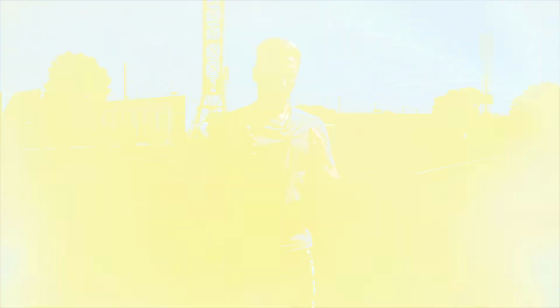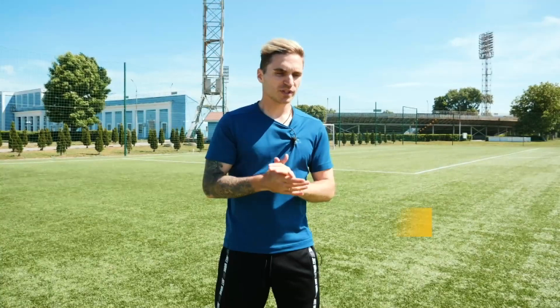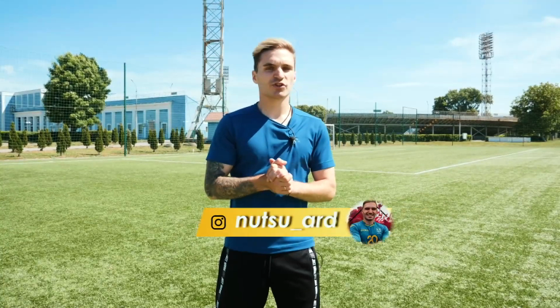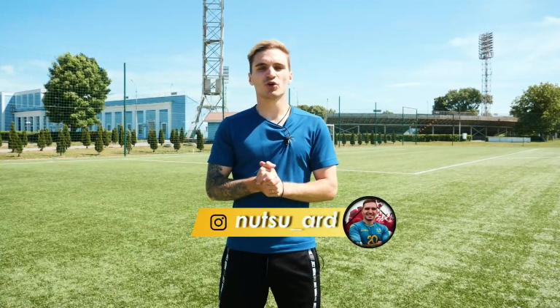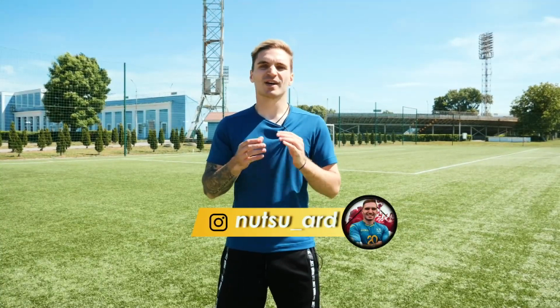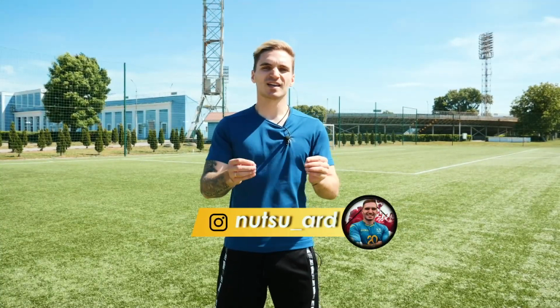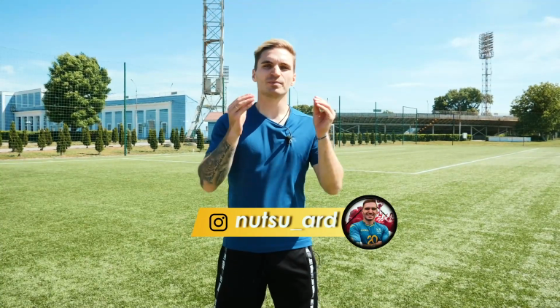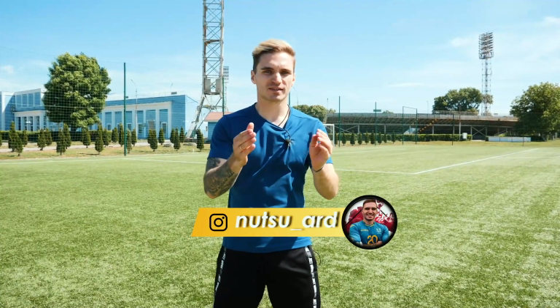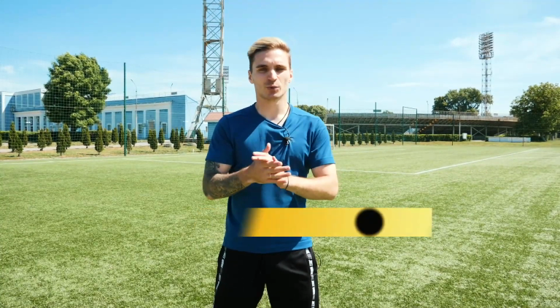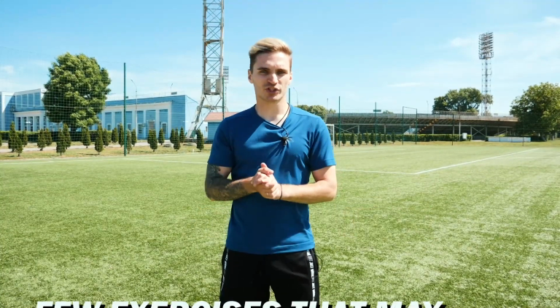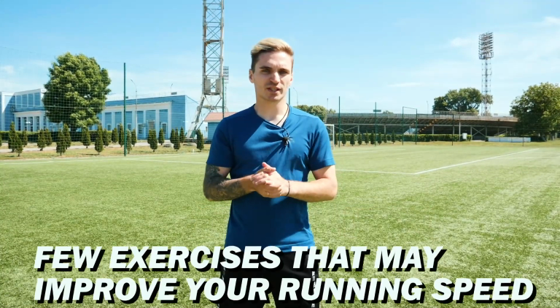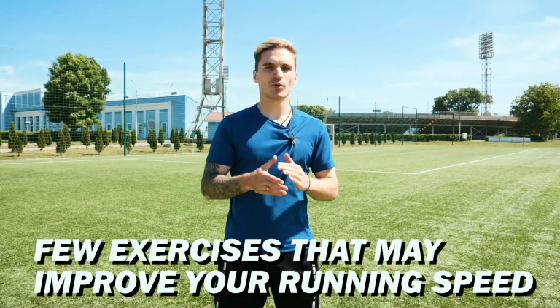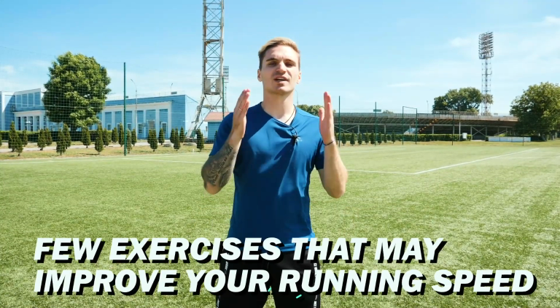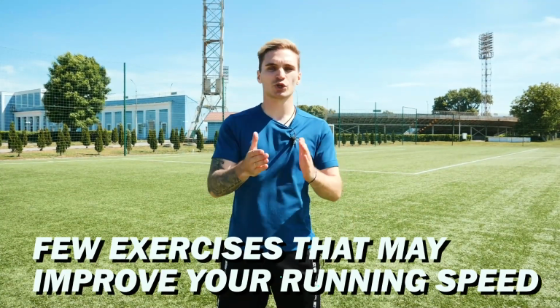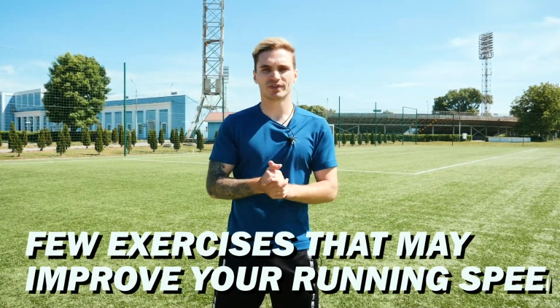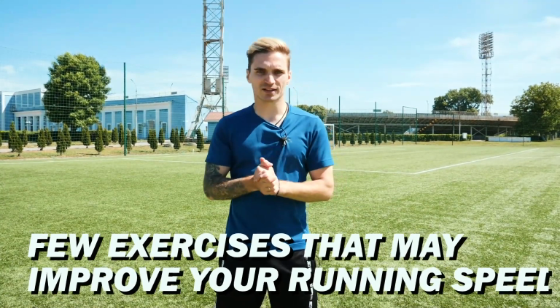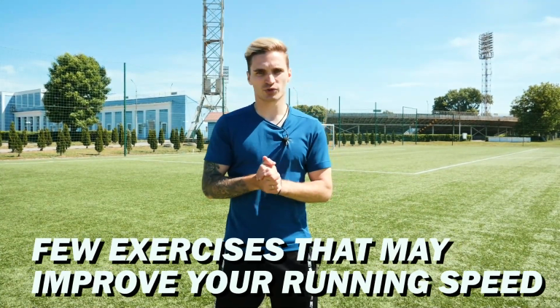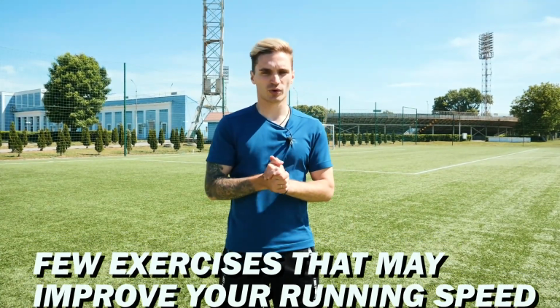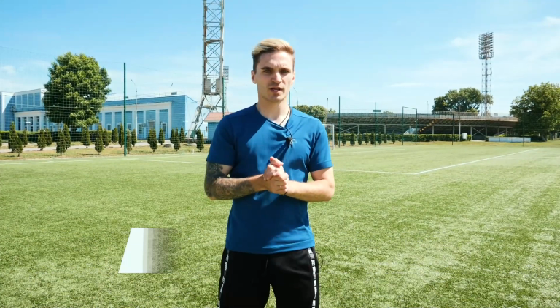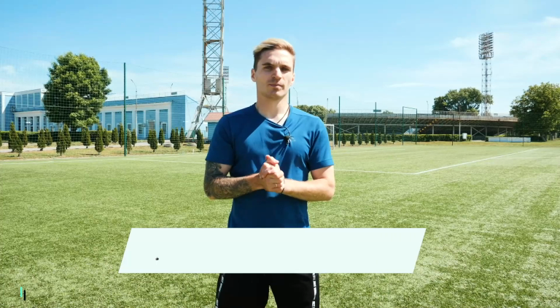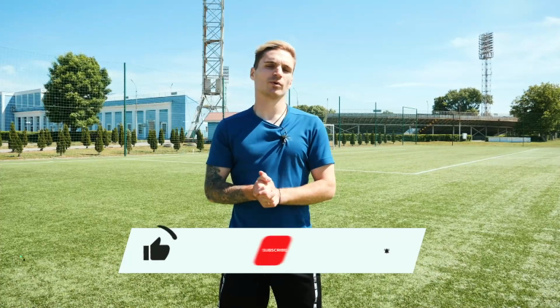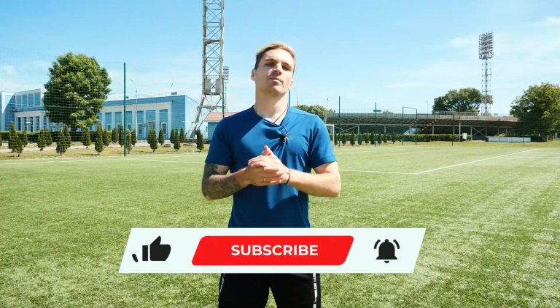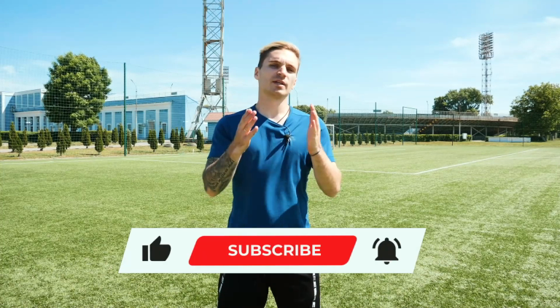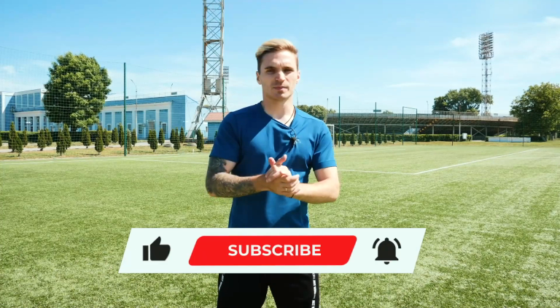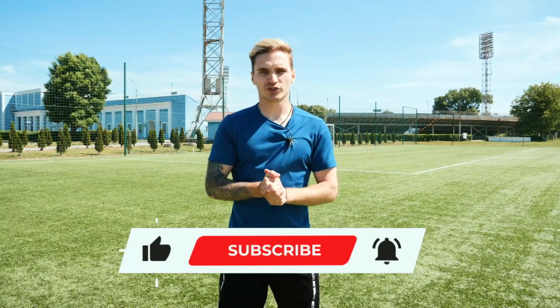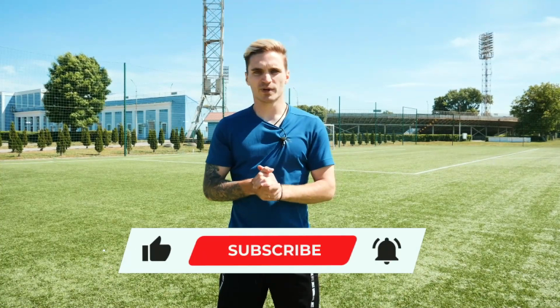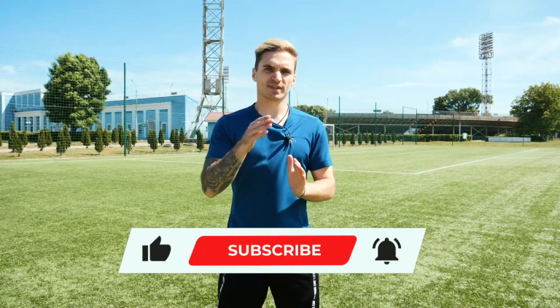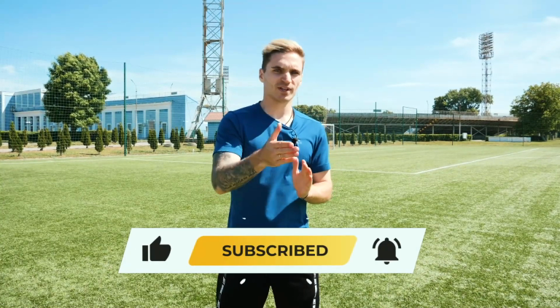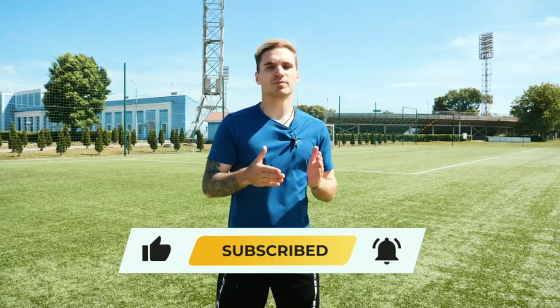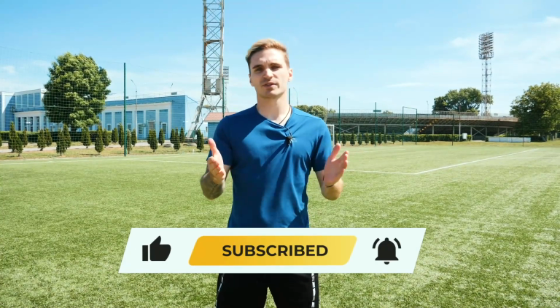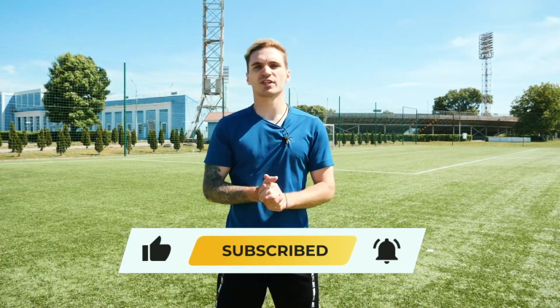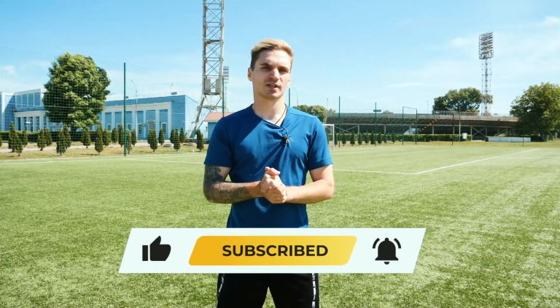Today I would like to show you a few exercises that may improve your running speed. Before we begin, press like and hit the bell button and let's get going.